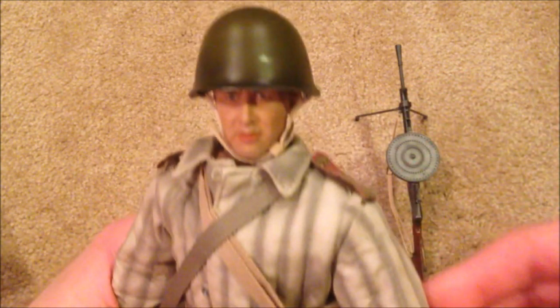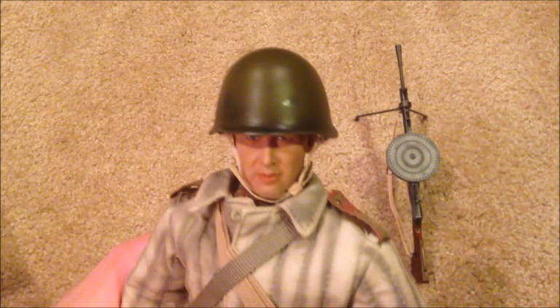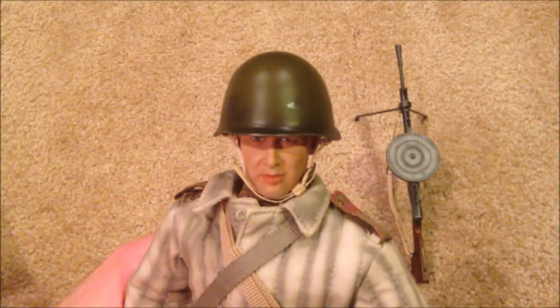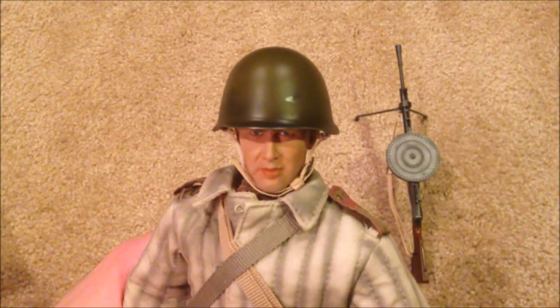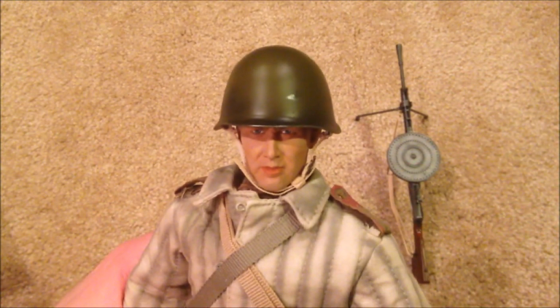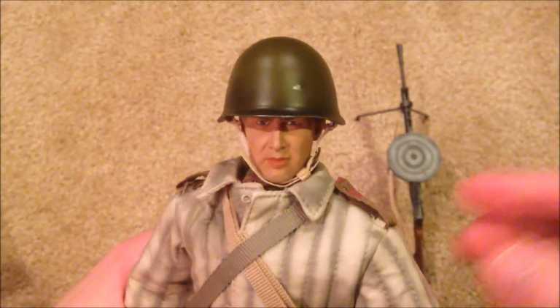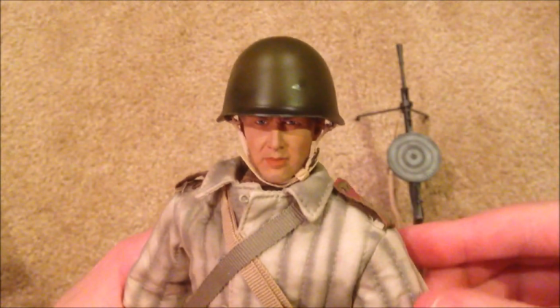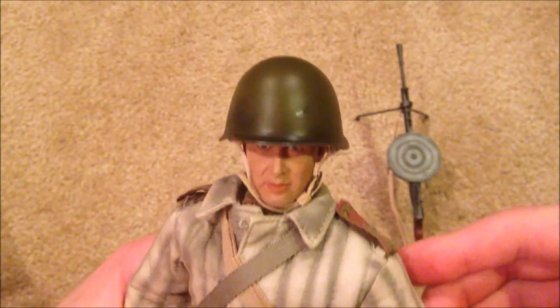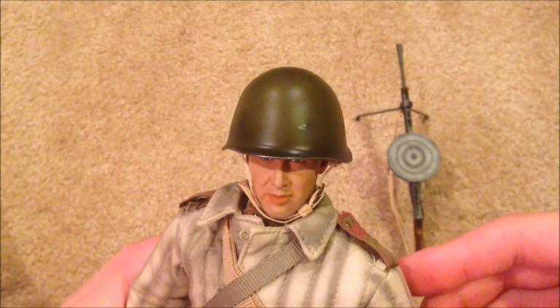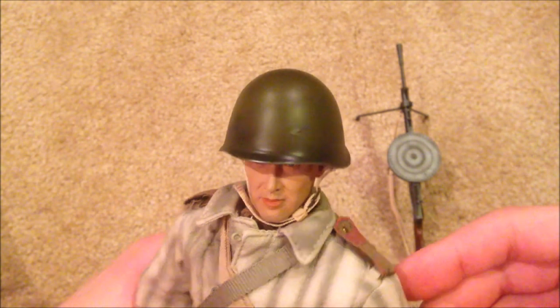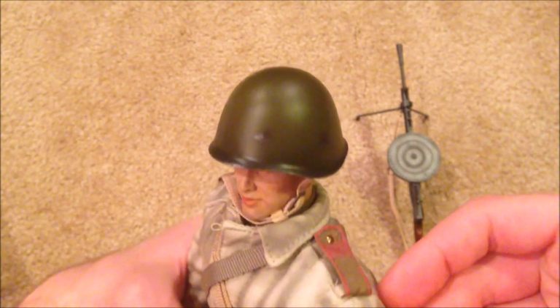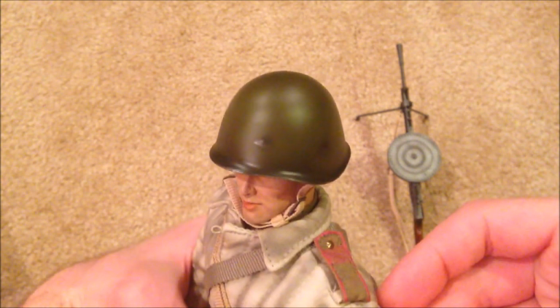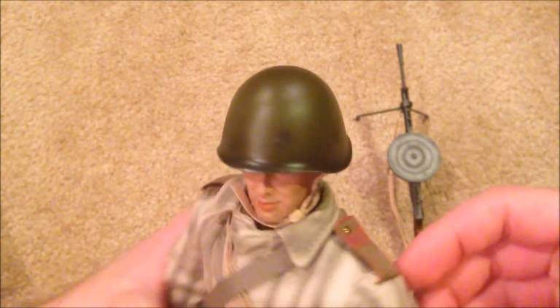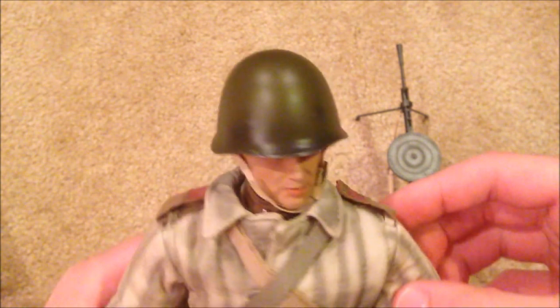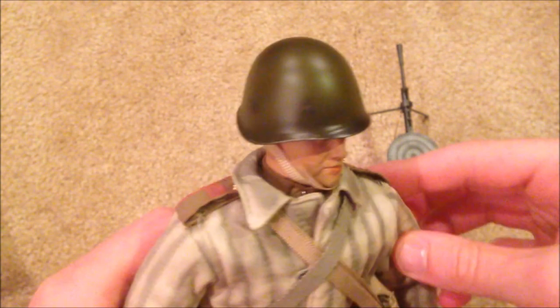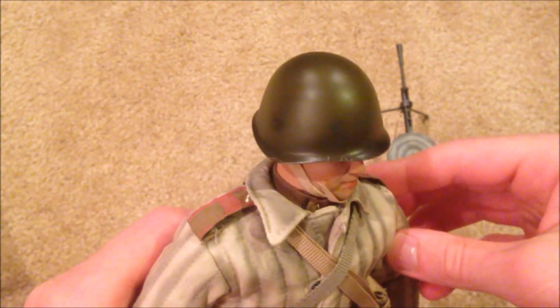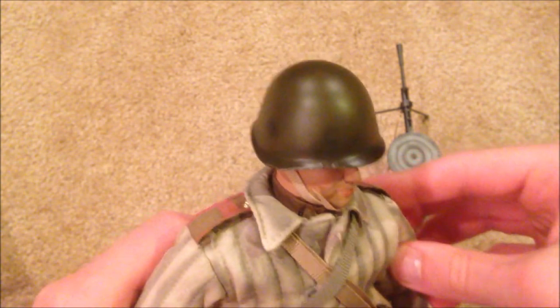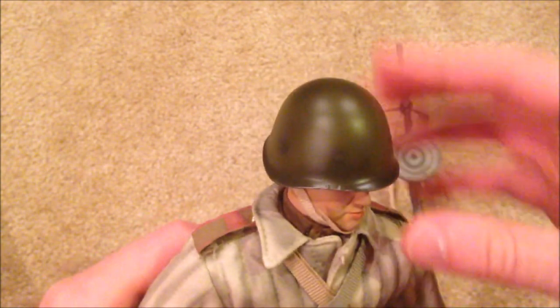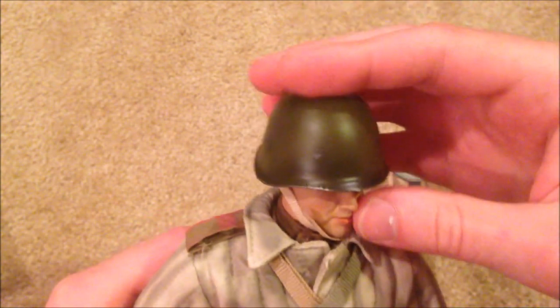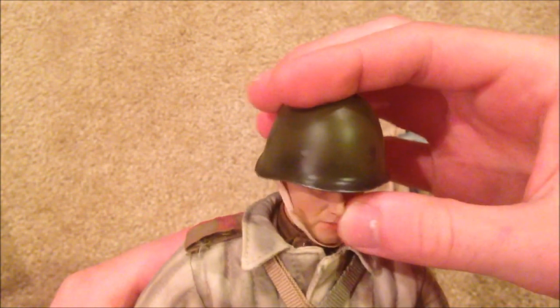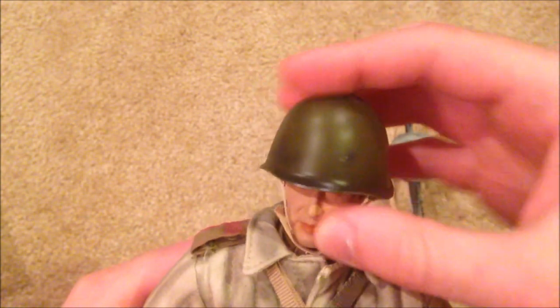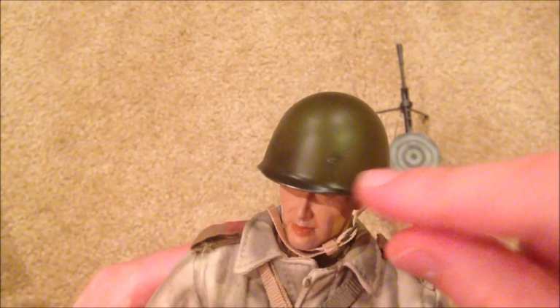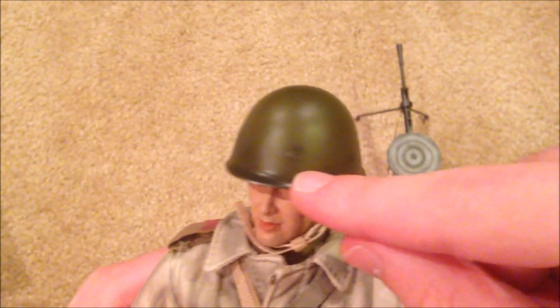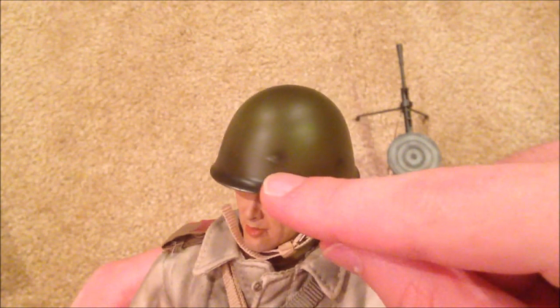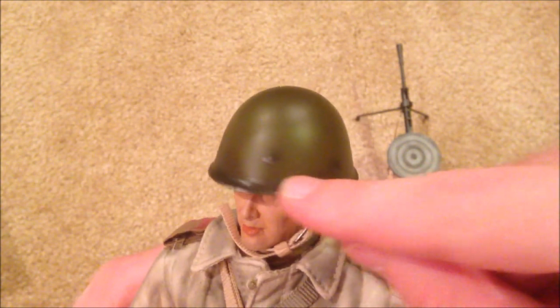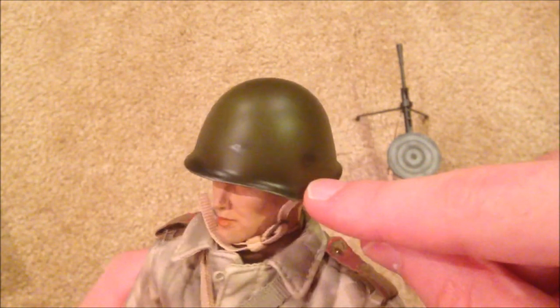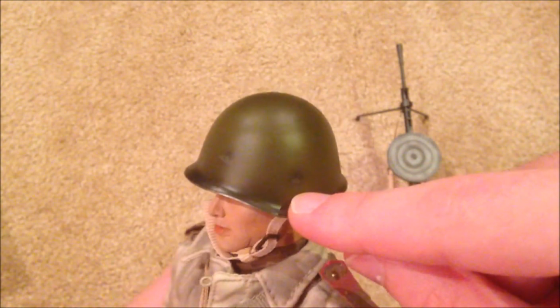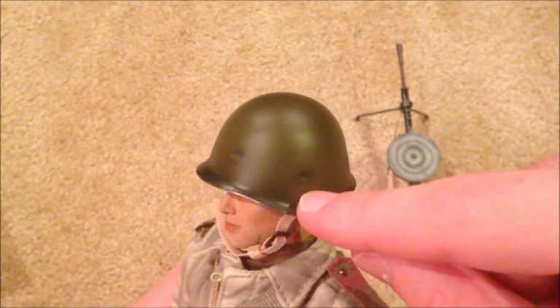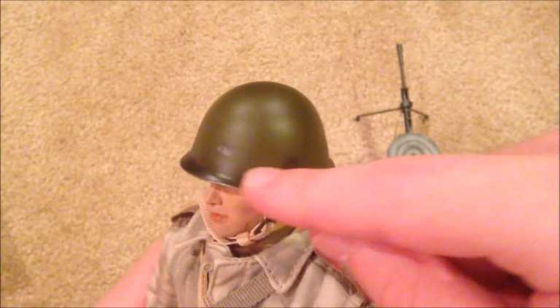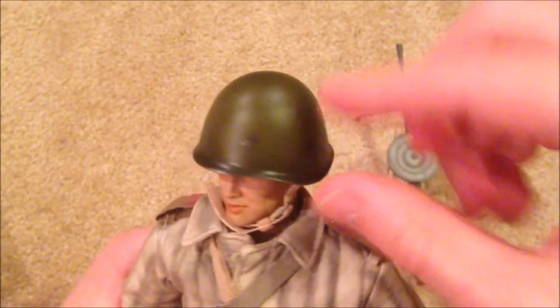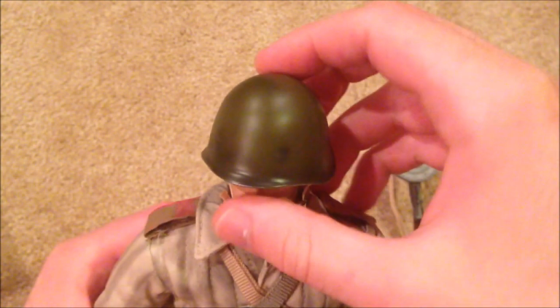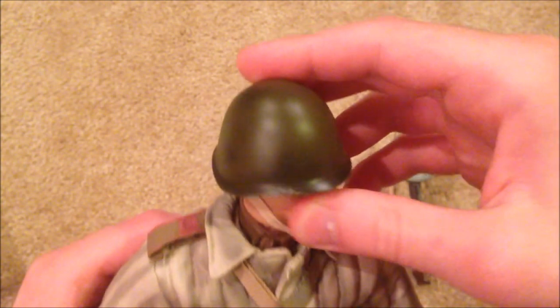Alright, so there's the helmet on the figure. It looks good and fits nicely on his head. You can see there are some little details on there to make it look battle-worn.